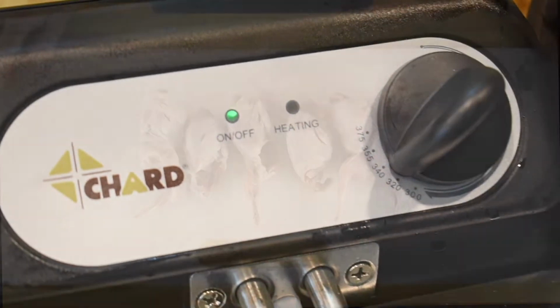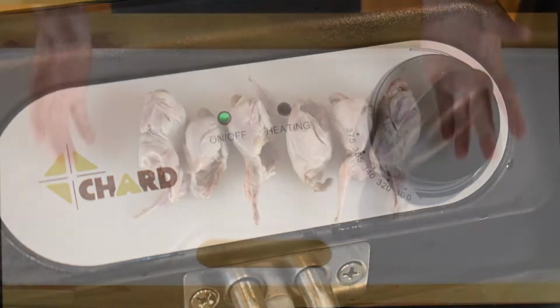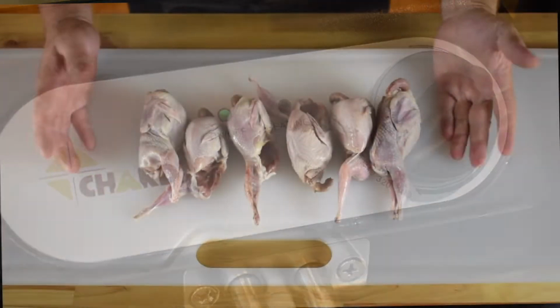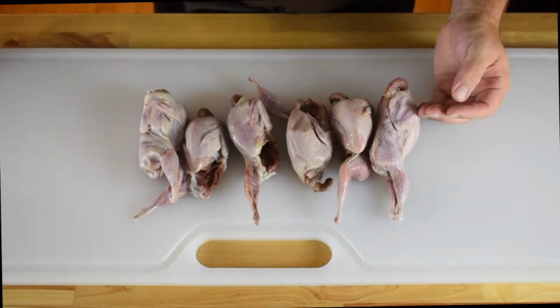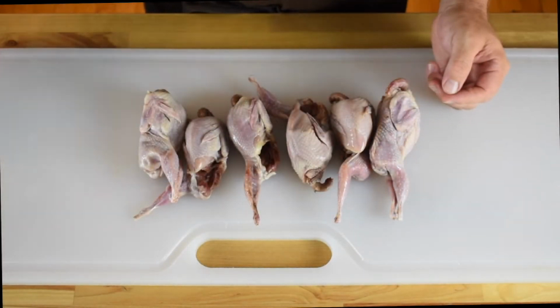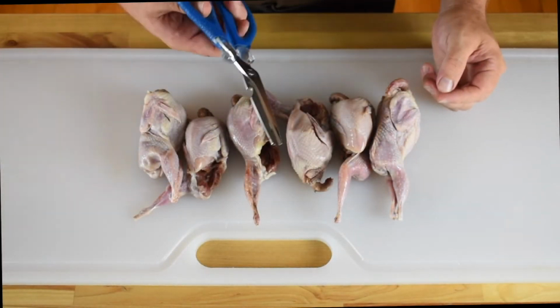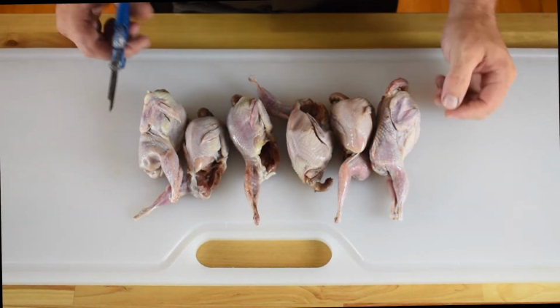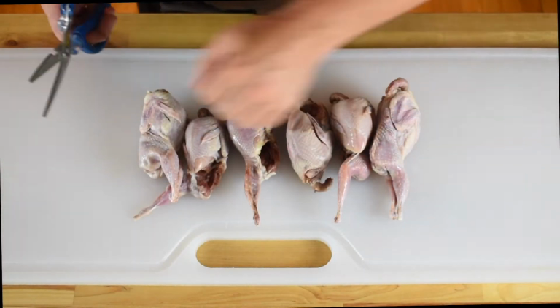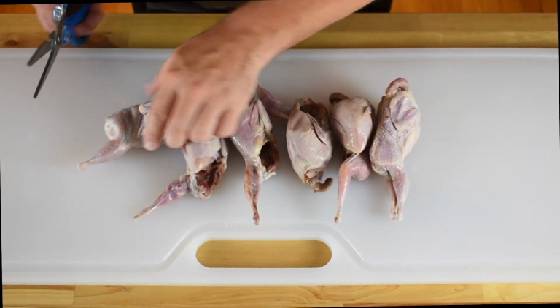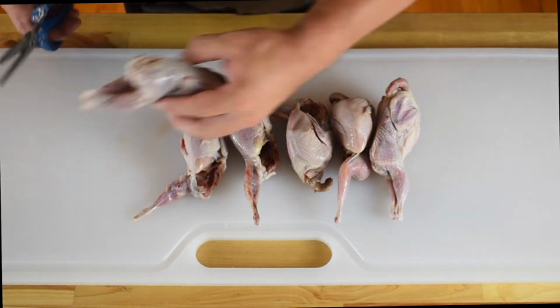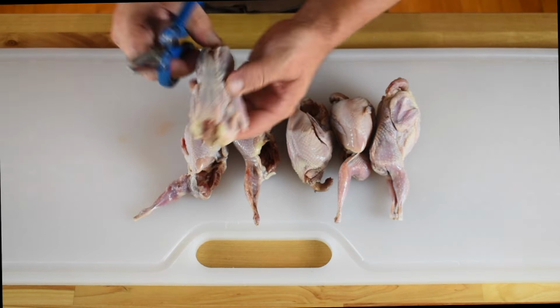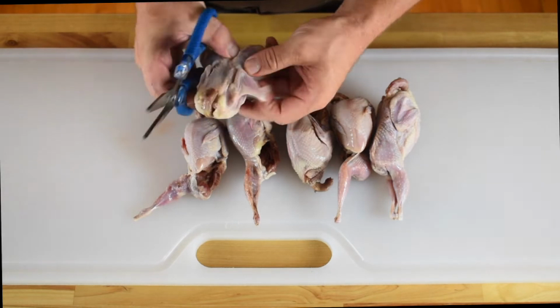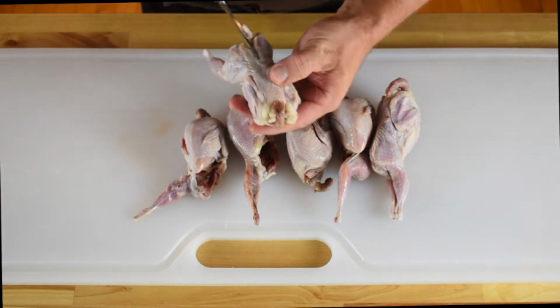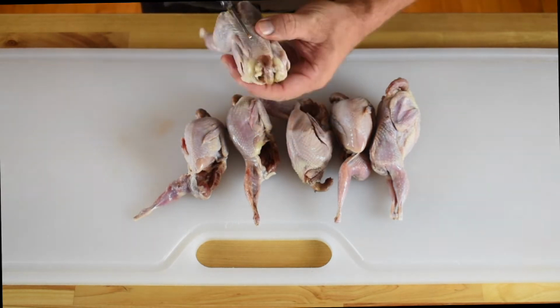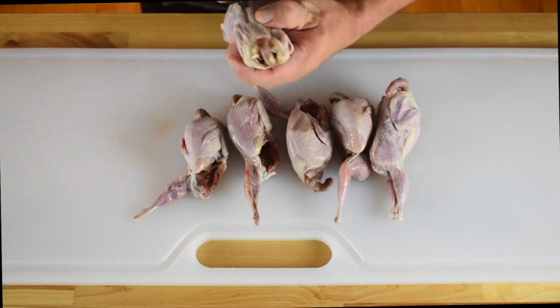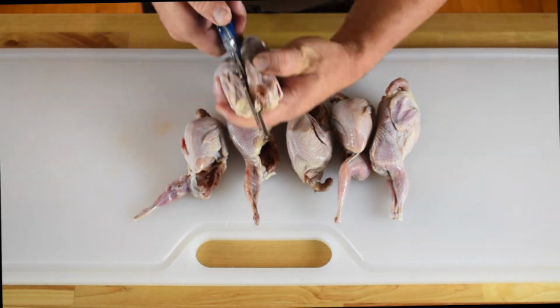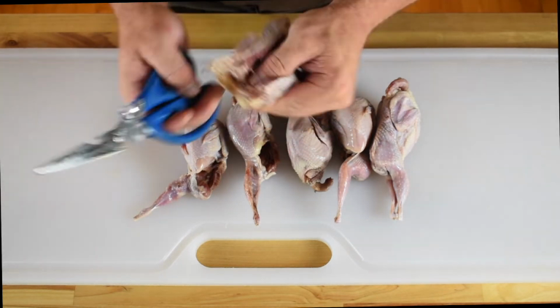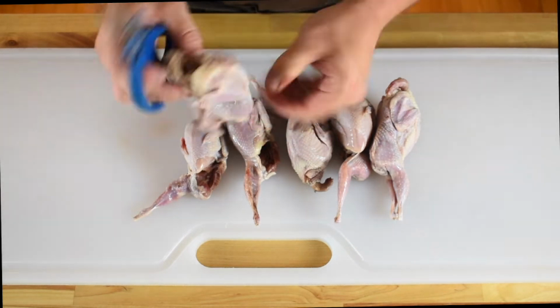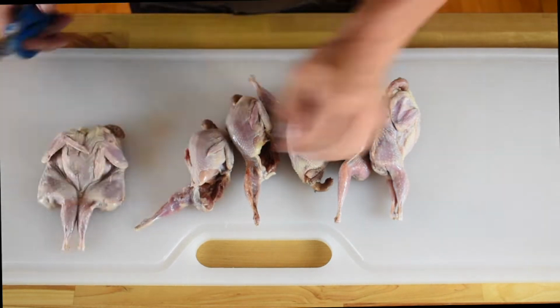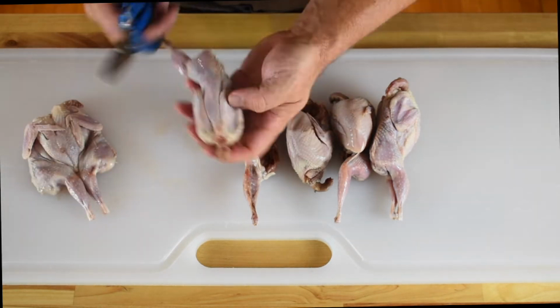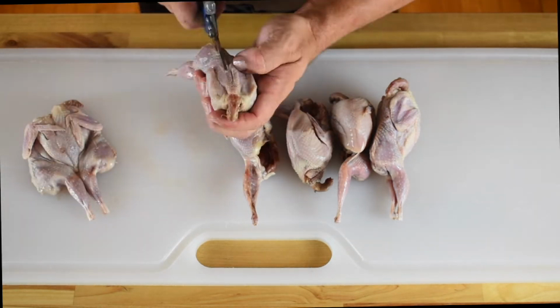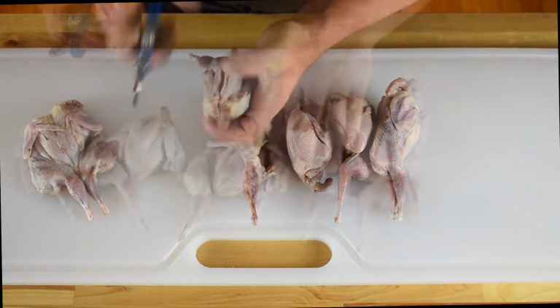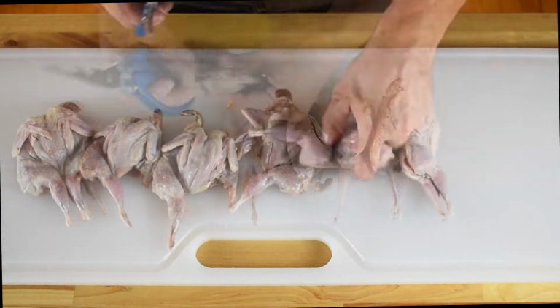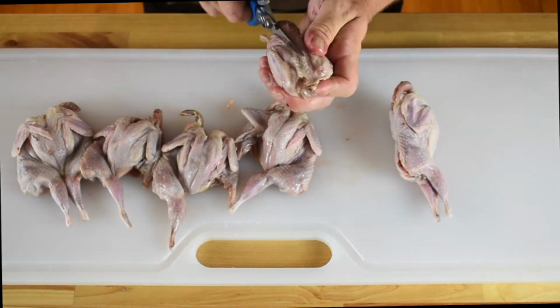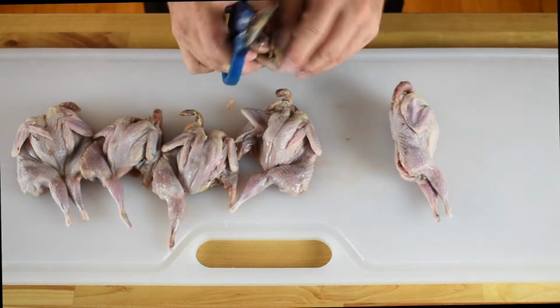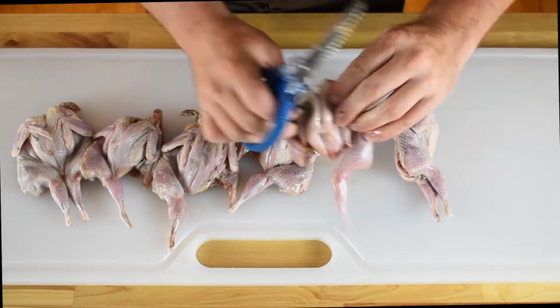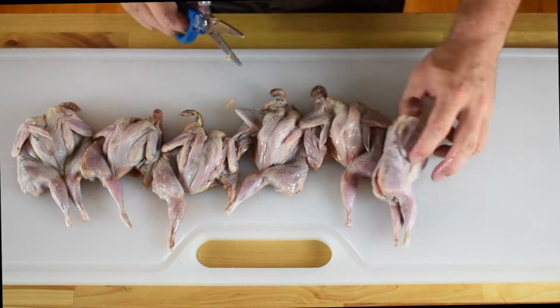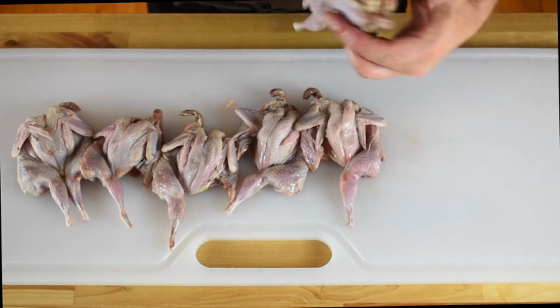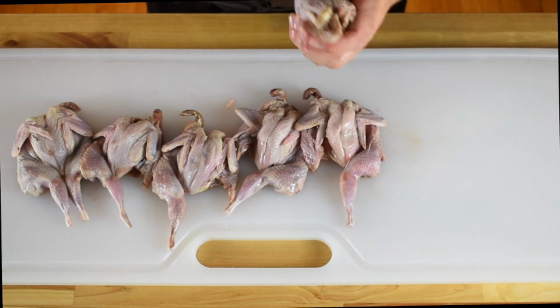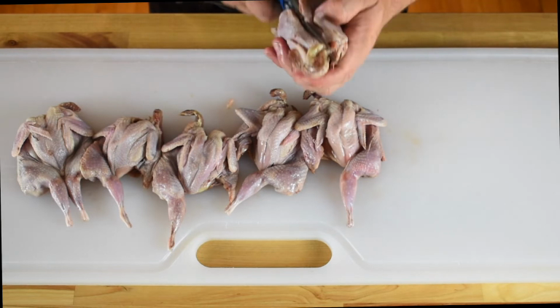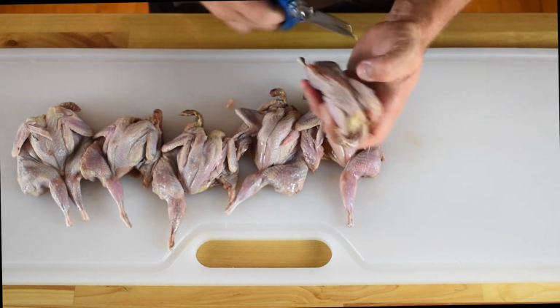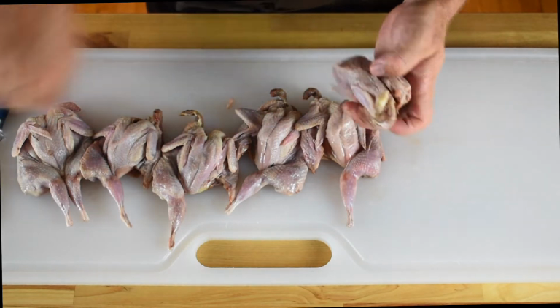We're going to start with six quail. We're going to take some kitchen shears and cut alongside the backbone to open them up. From there you can pull them open to flatten them out.